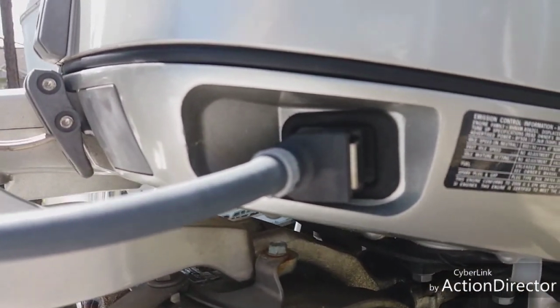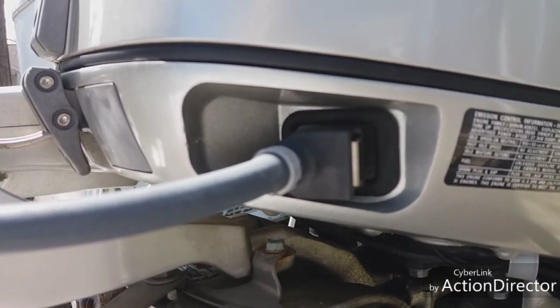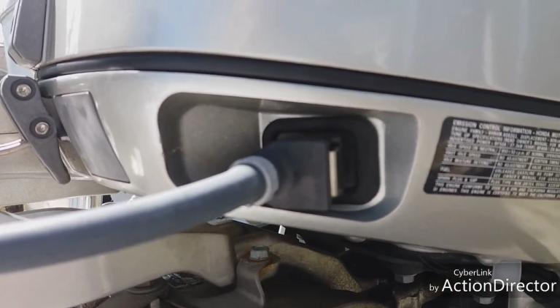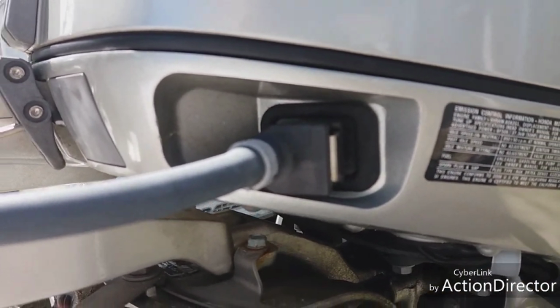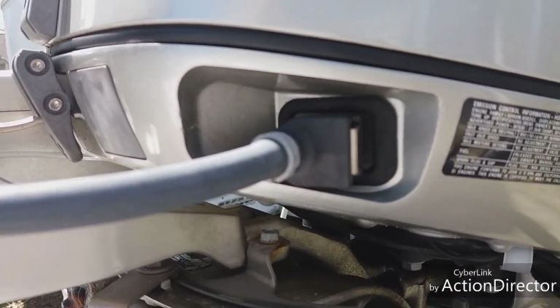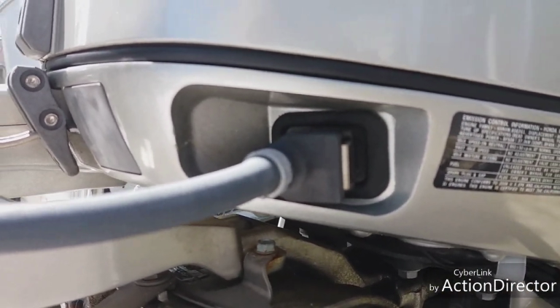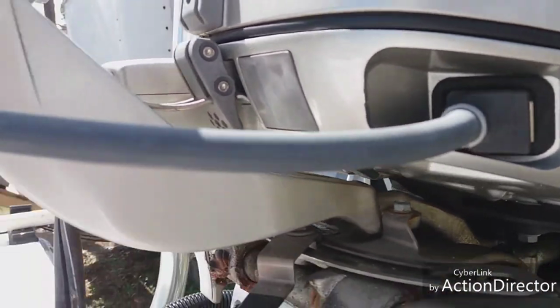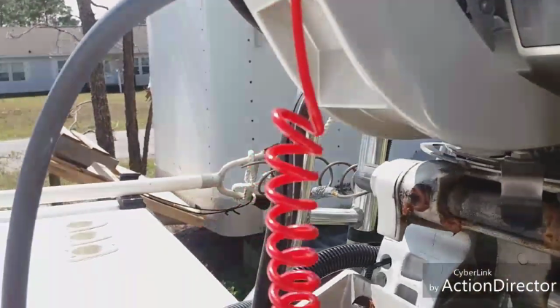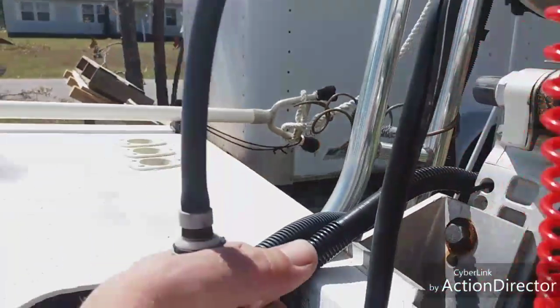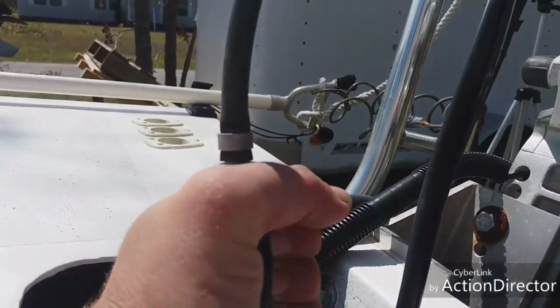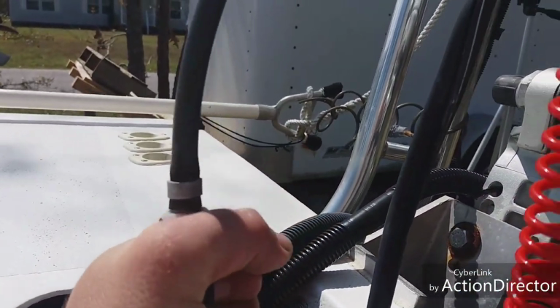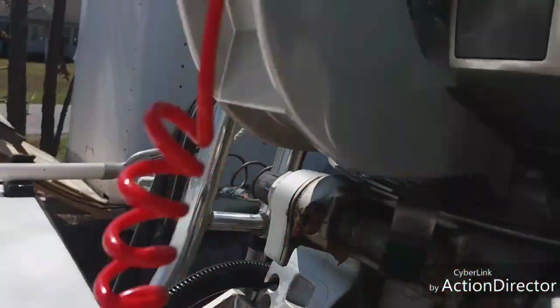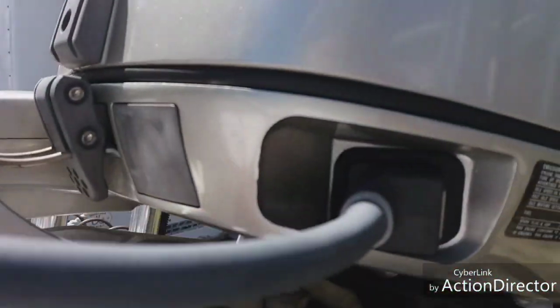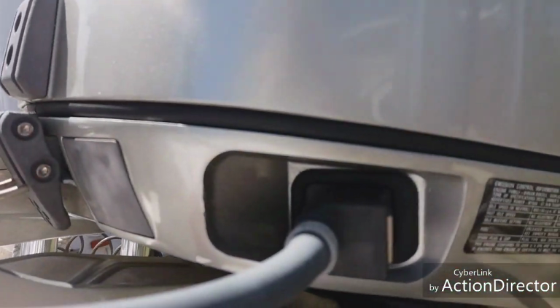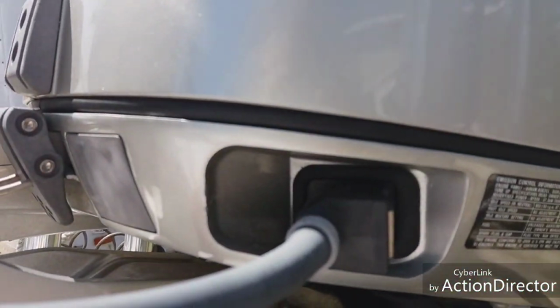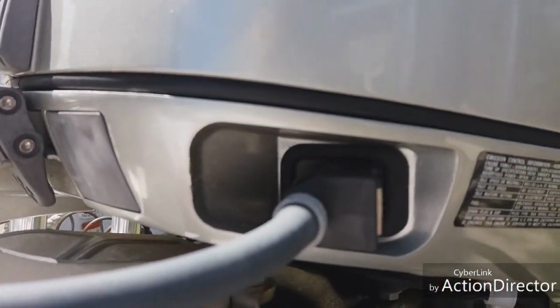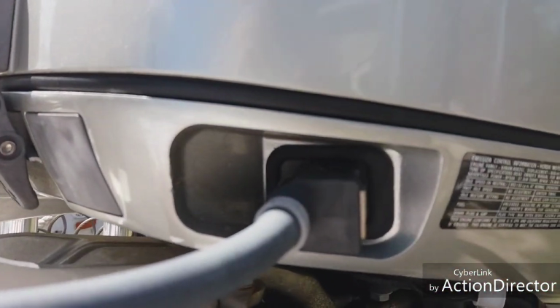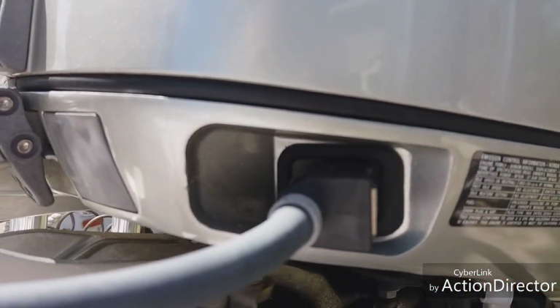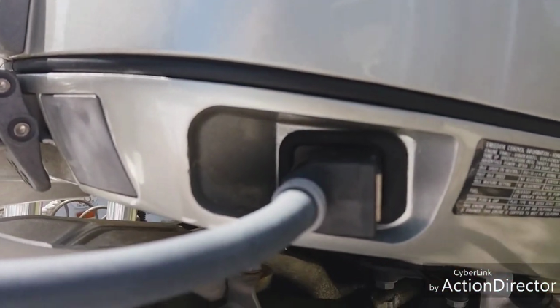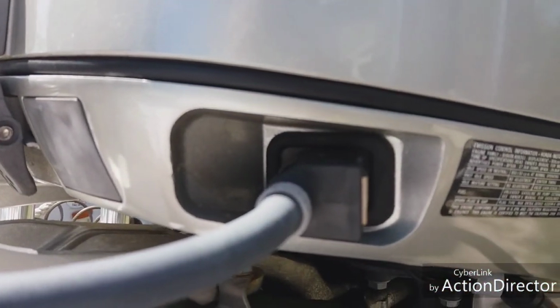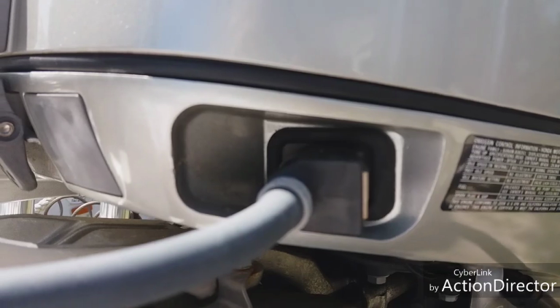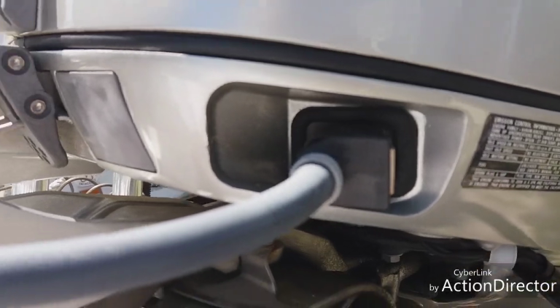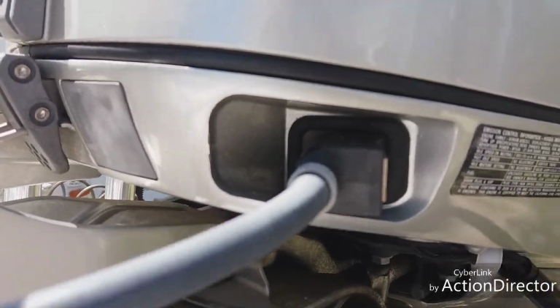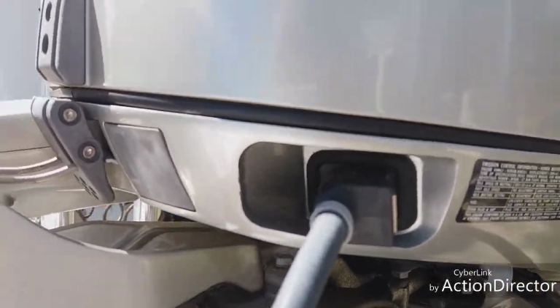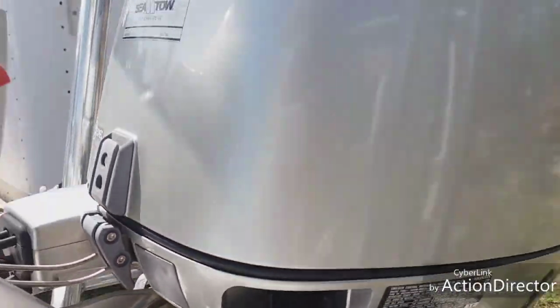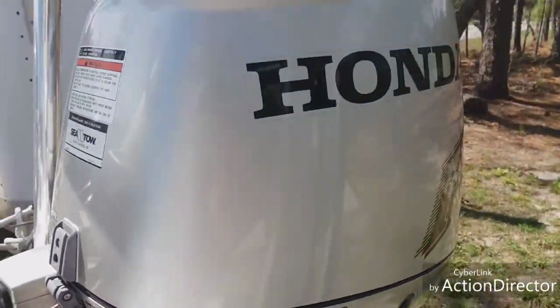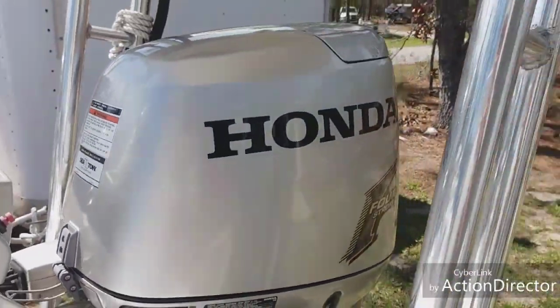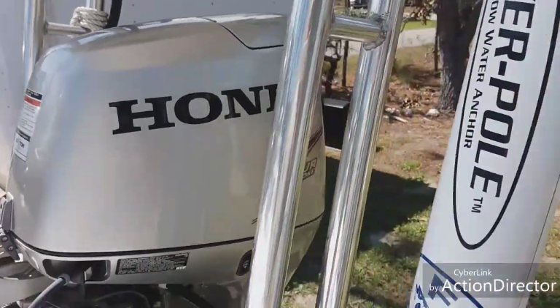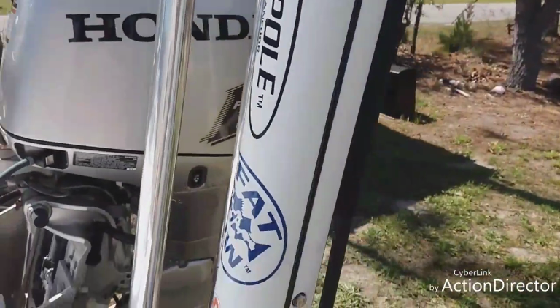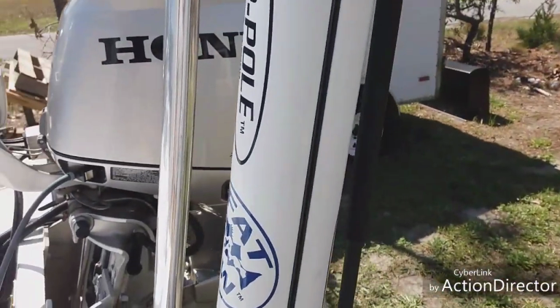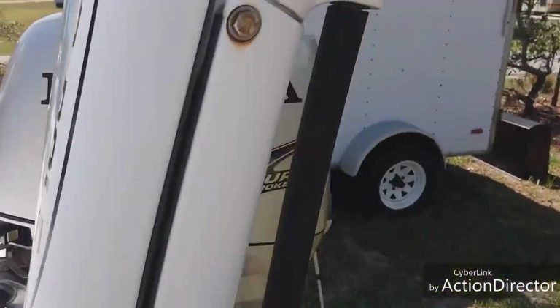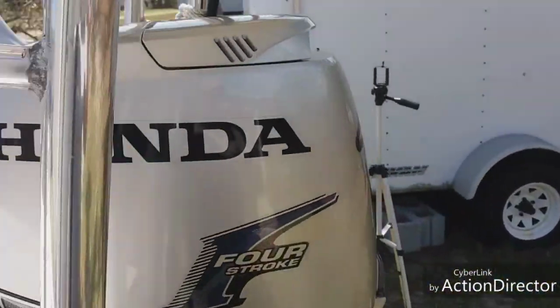Our fuel connection here is not leaking, so we know our O-ring is good inside of there. We're going to keep squeezing this until our carbs are completely full. This is a carburetor motor.